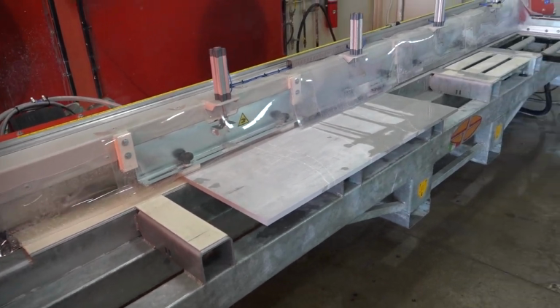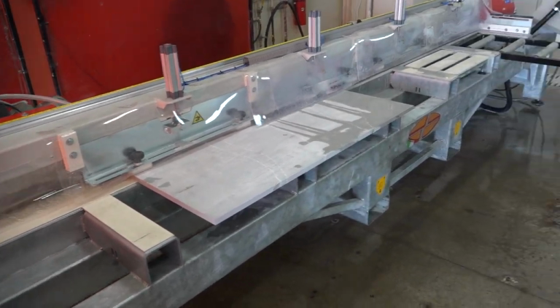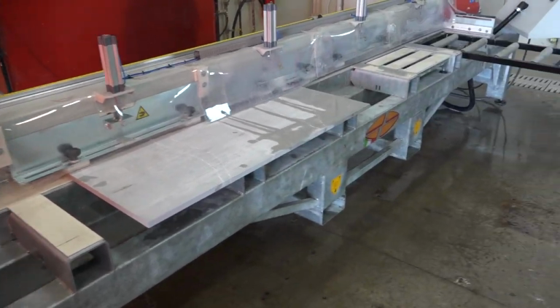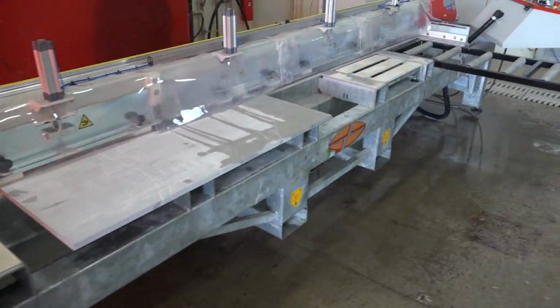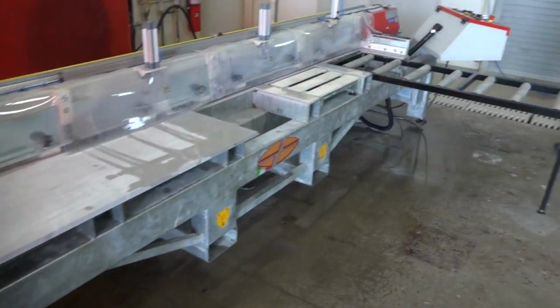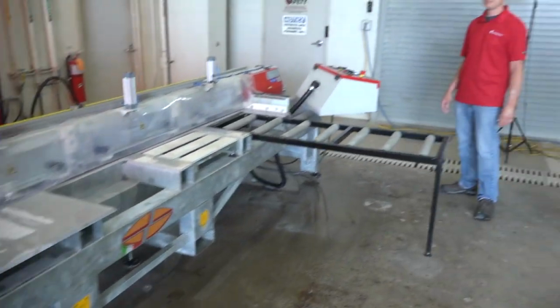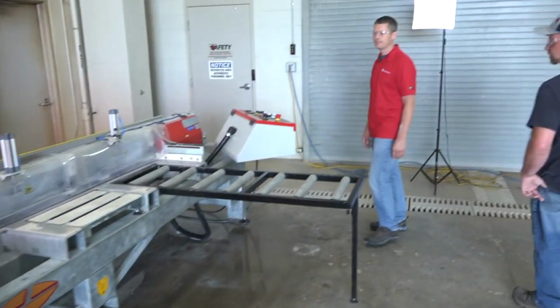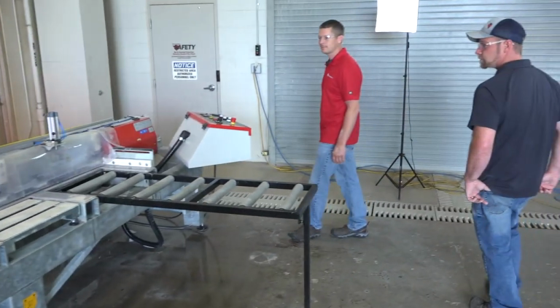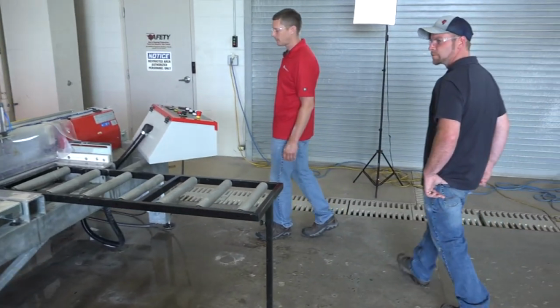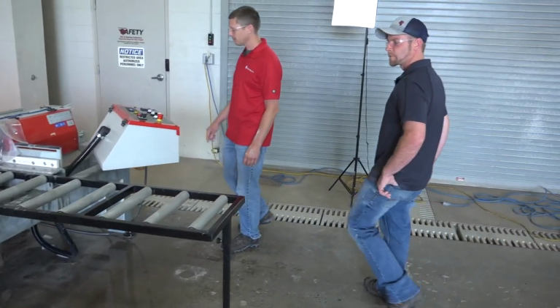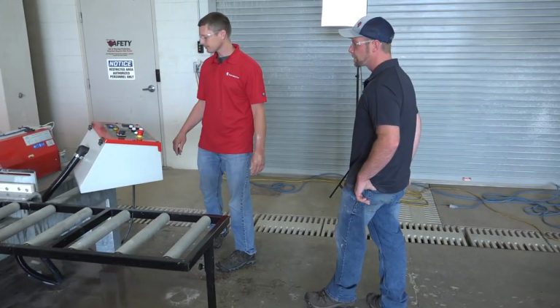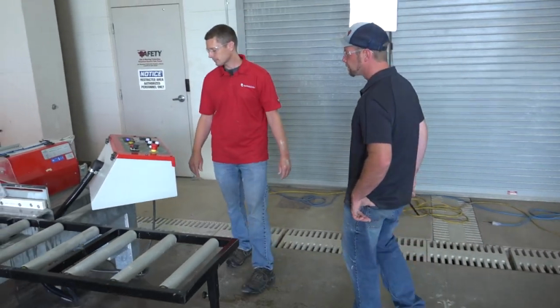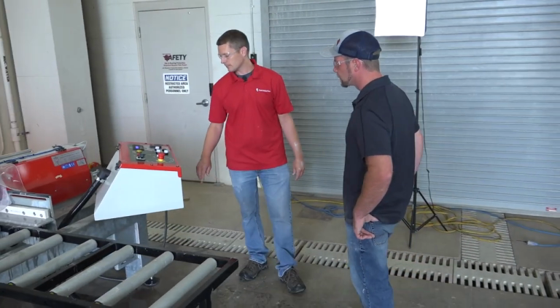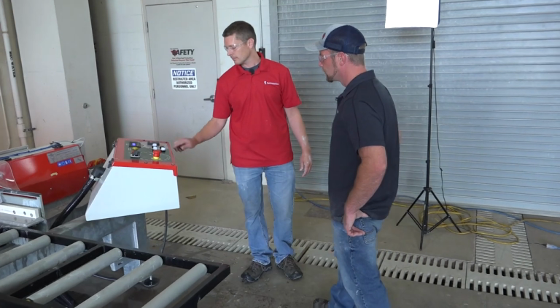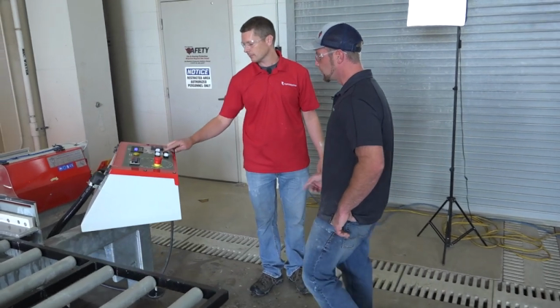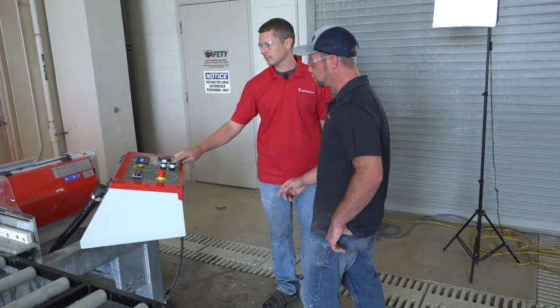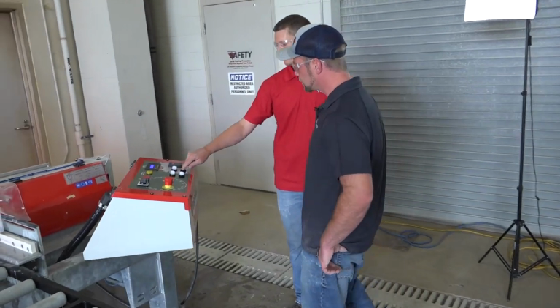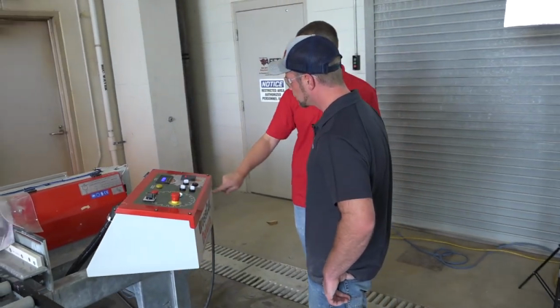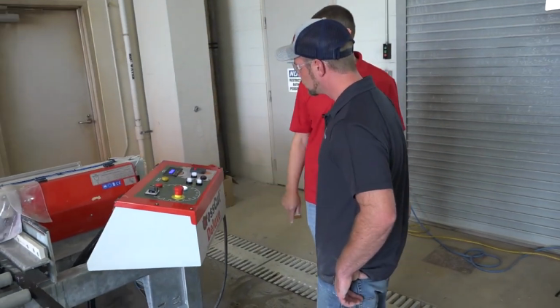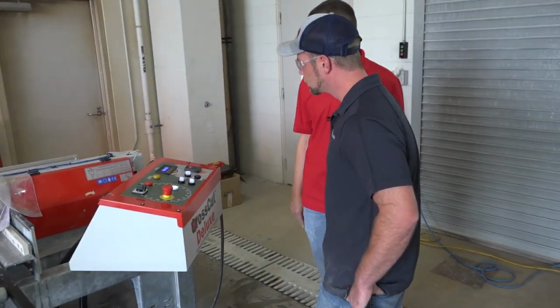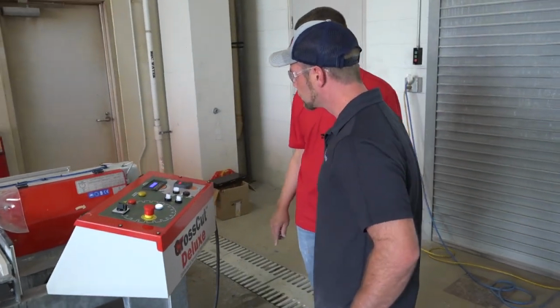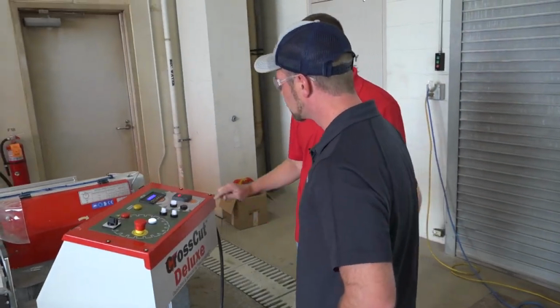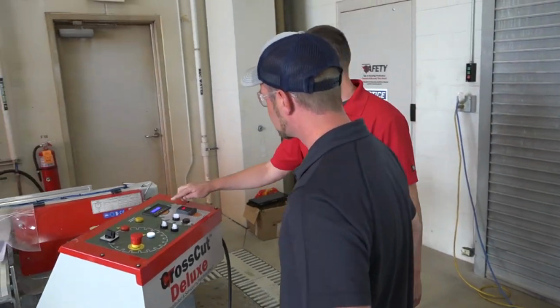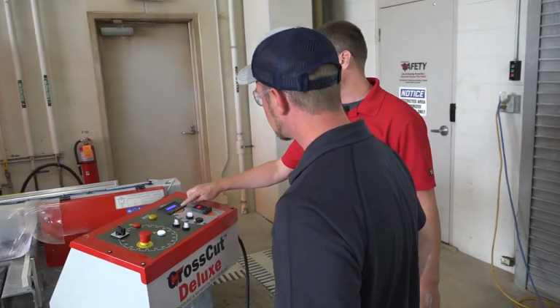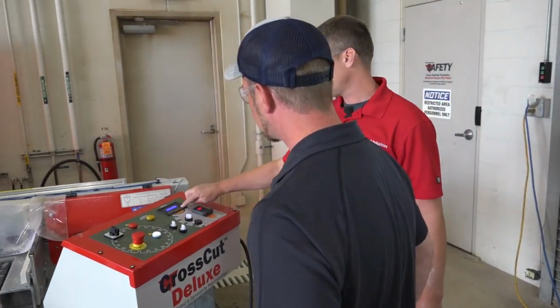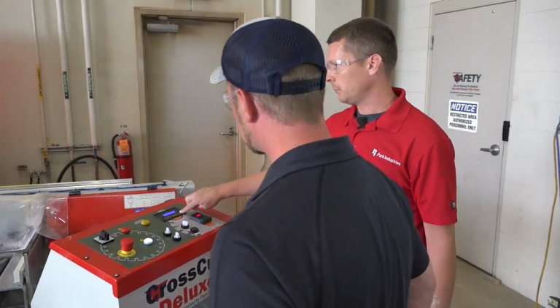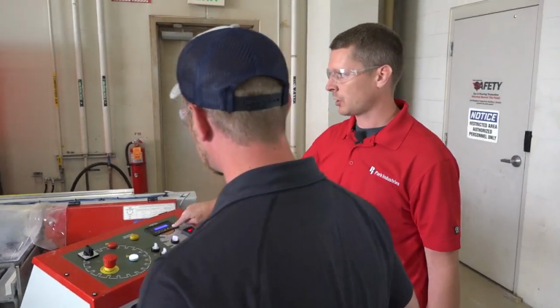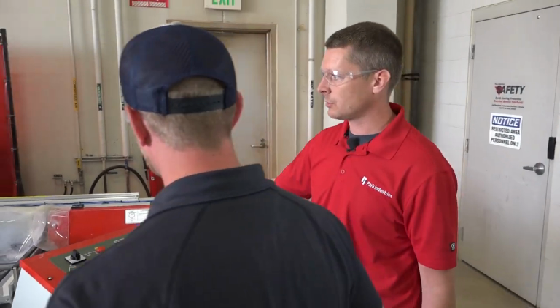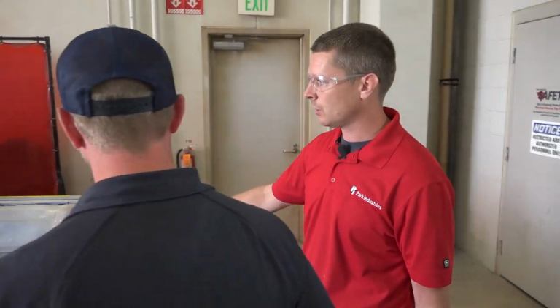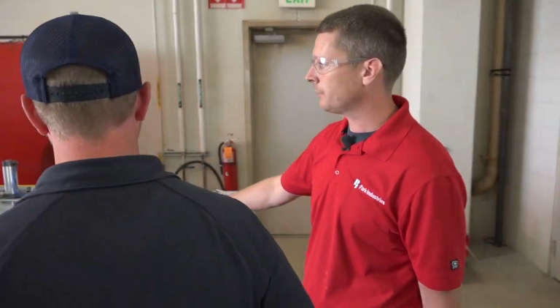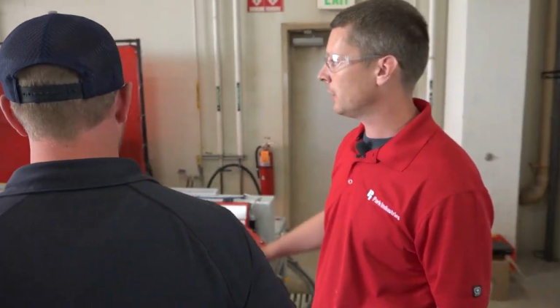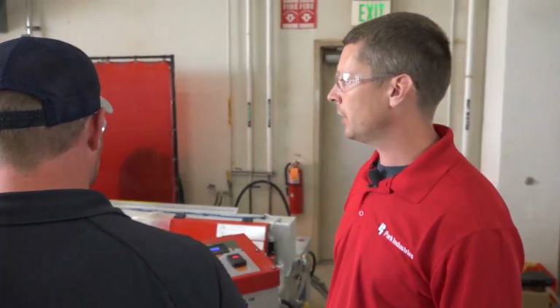That's it, John — it's that easy. Let's go ahead and stop it and shut our control off.